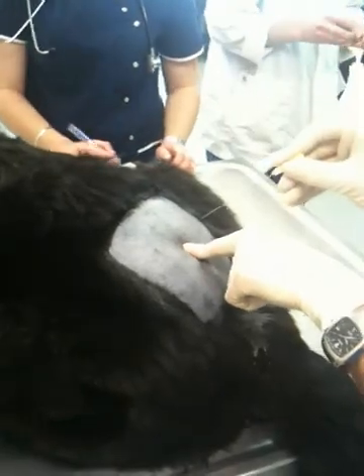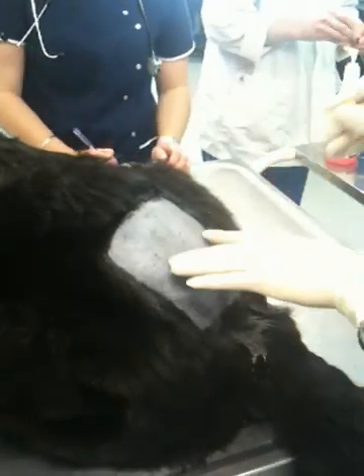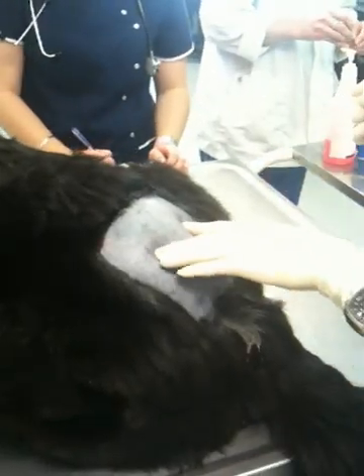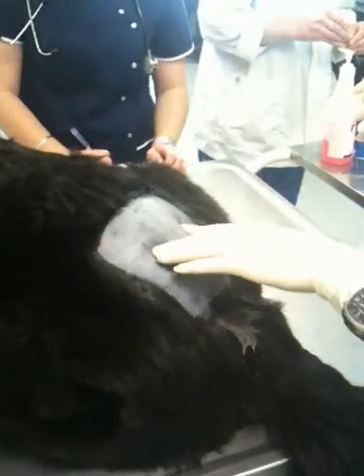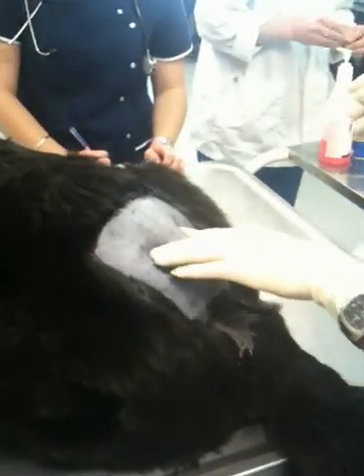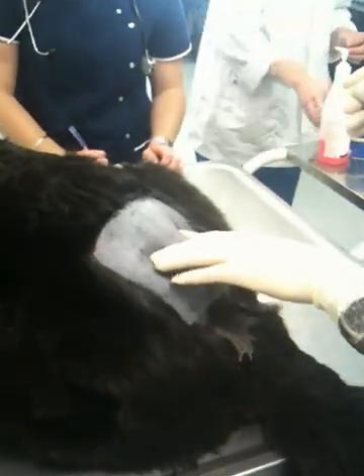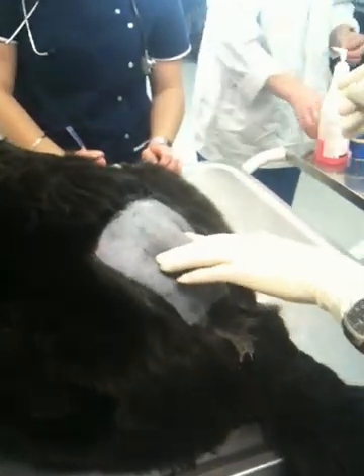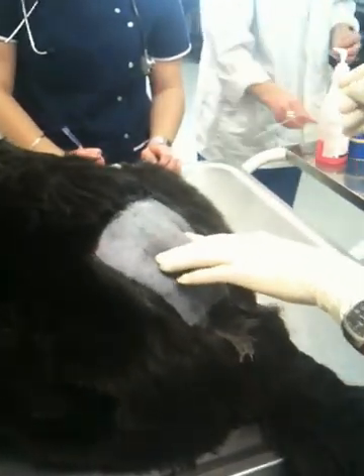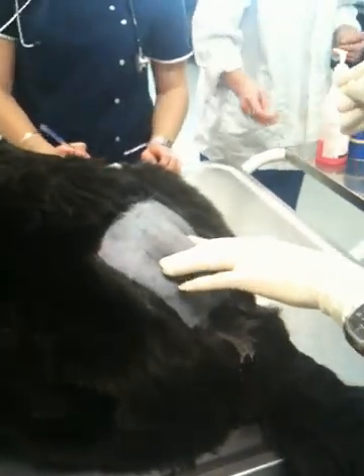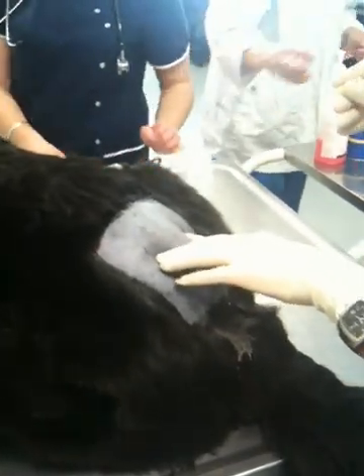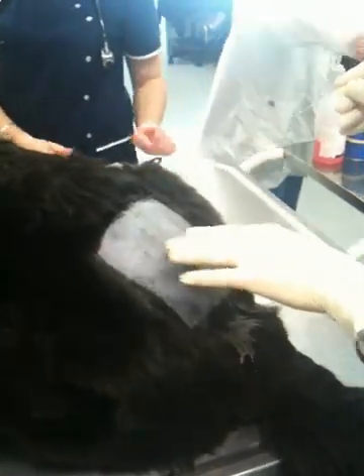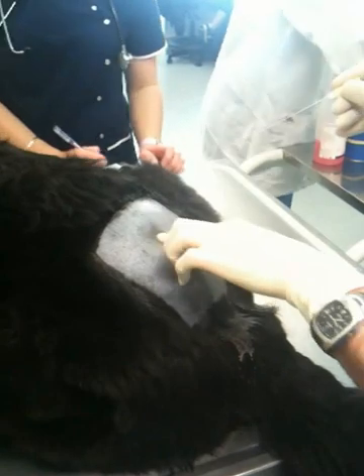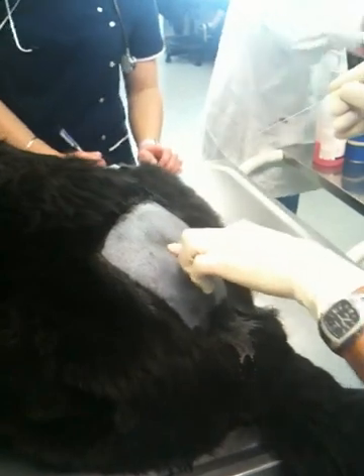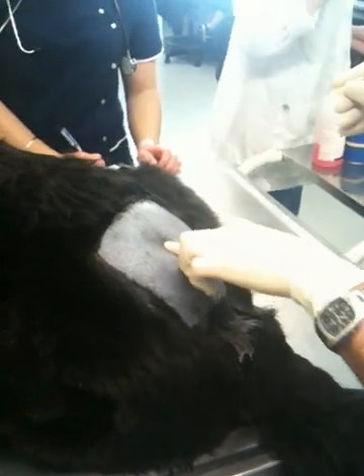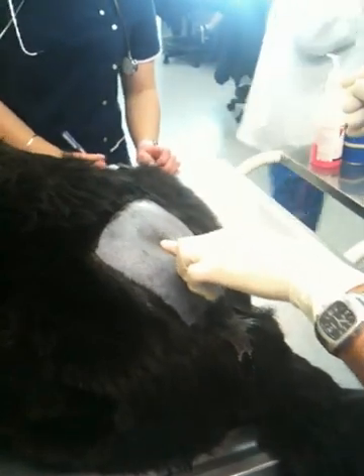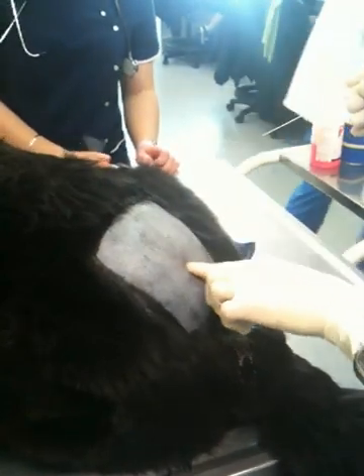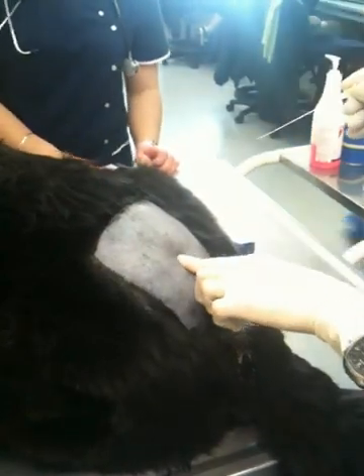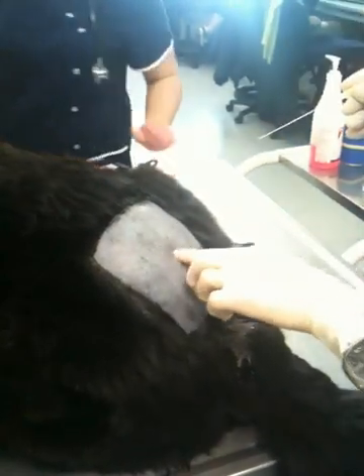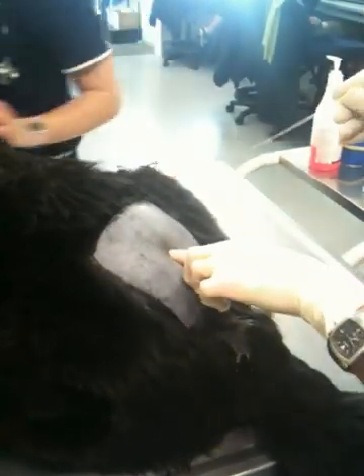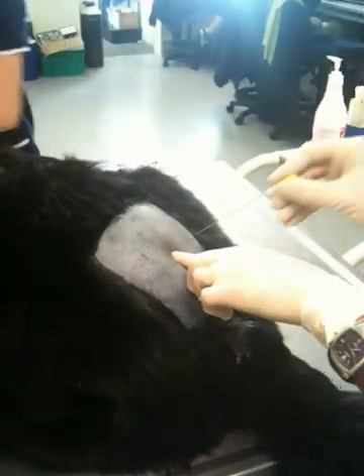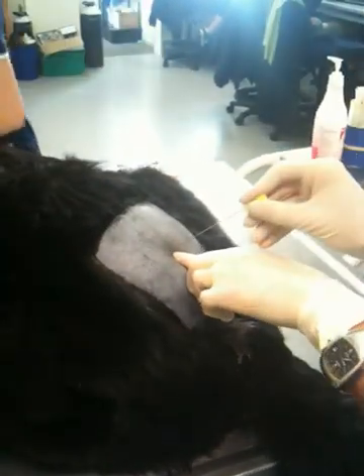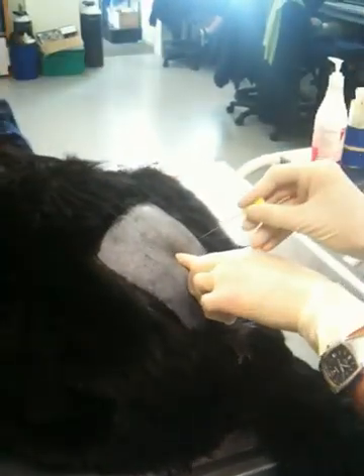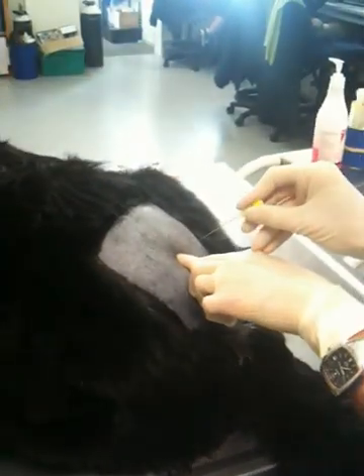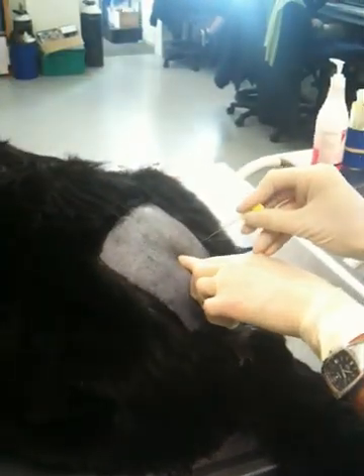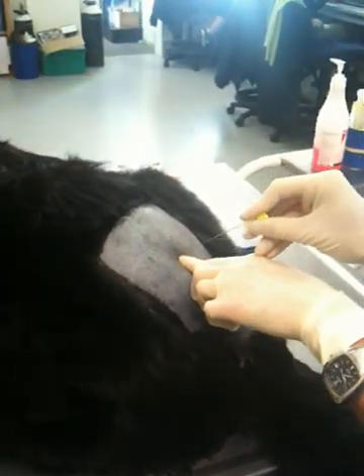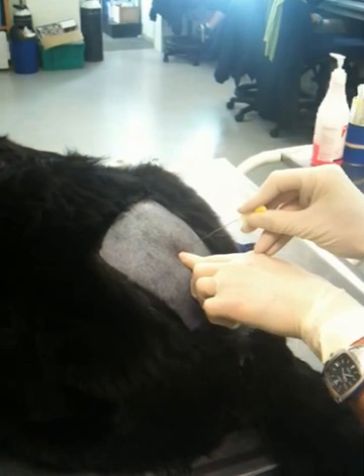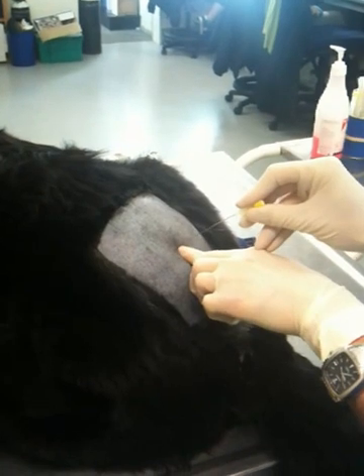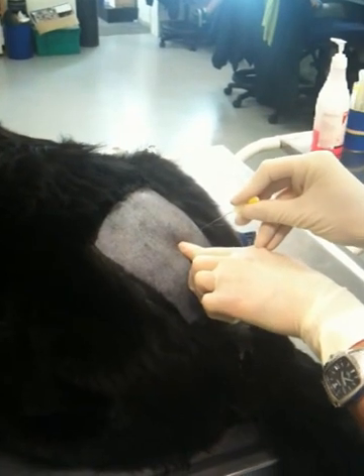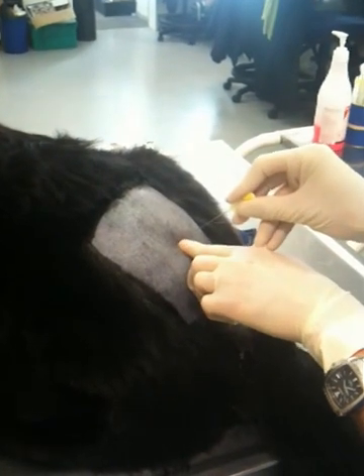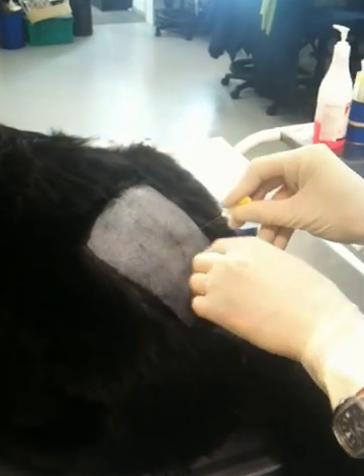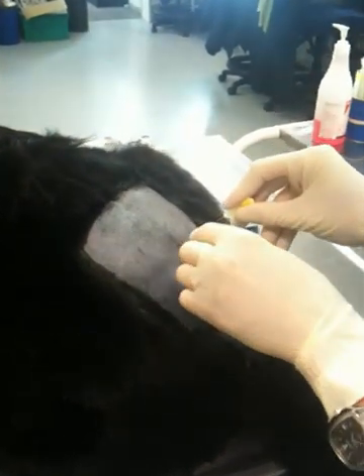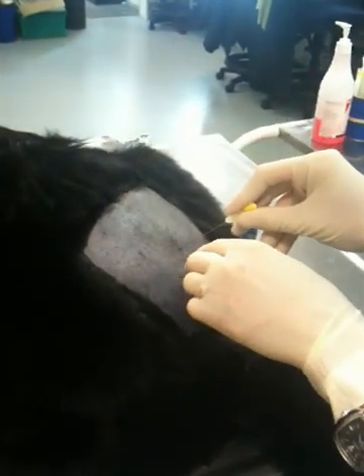Feeling for the wings of the ileum, just feel L7 there, there's S1 there. Go in between, 90 degrees to the stem.